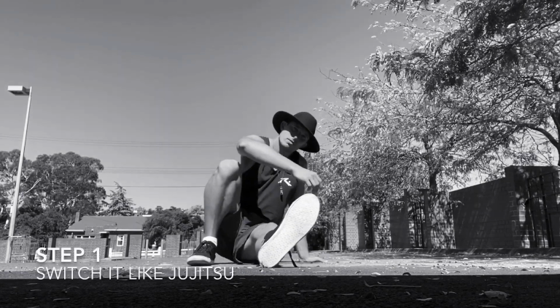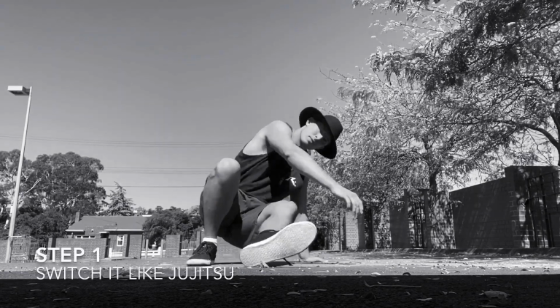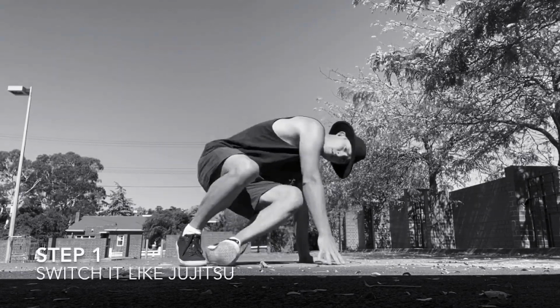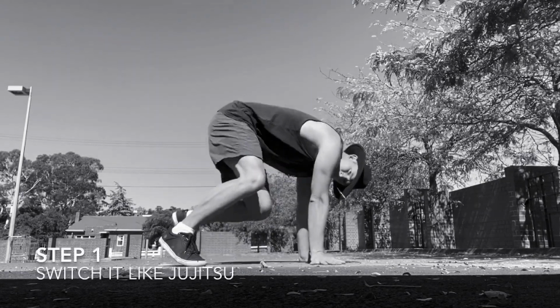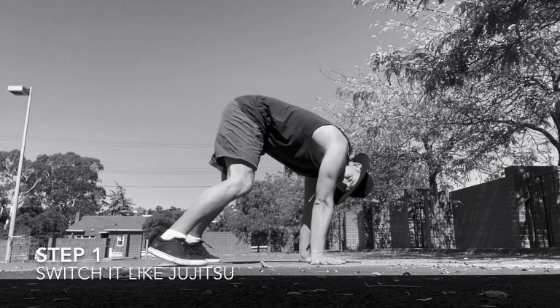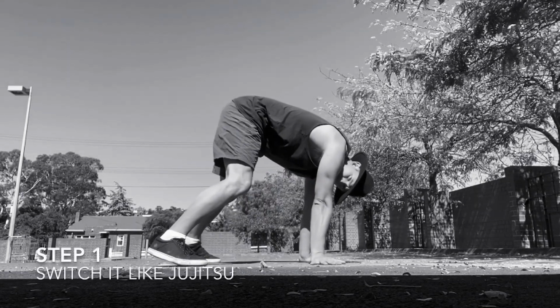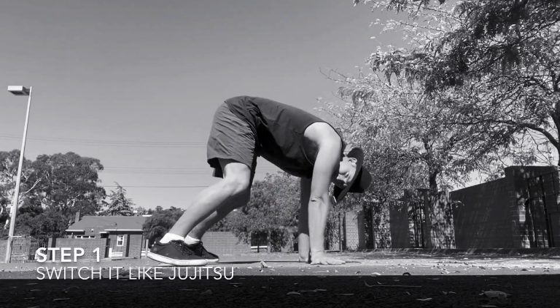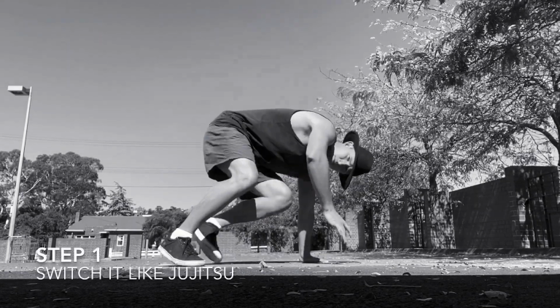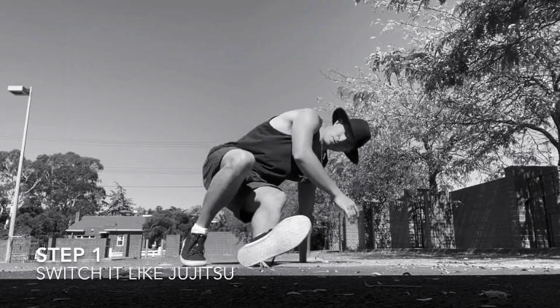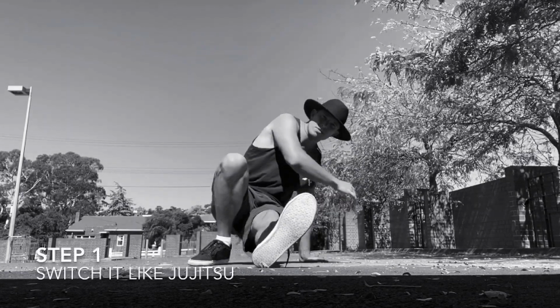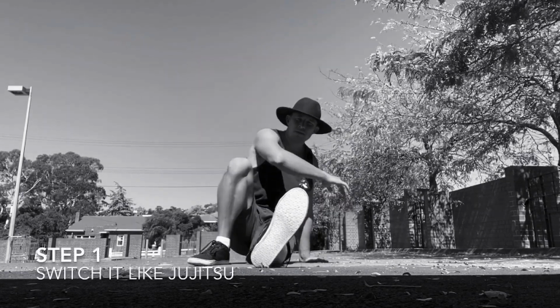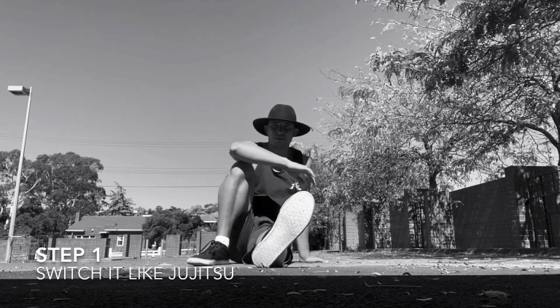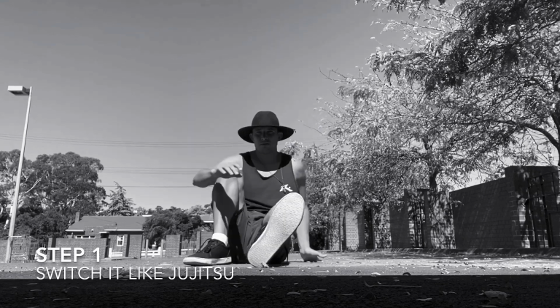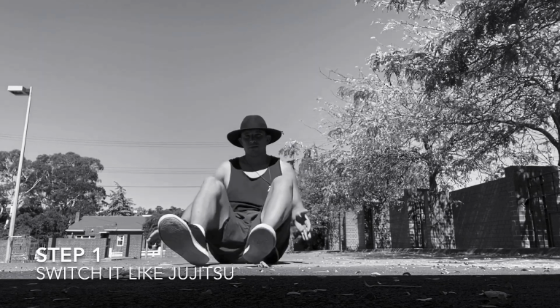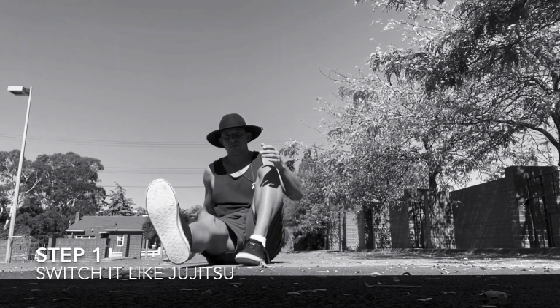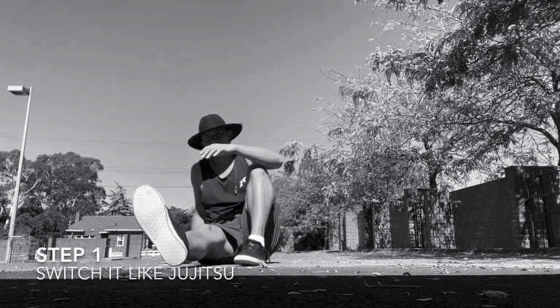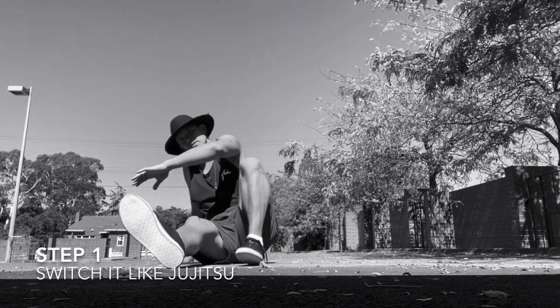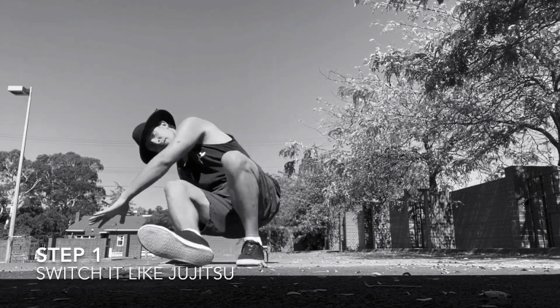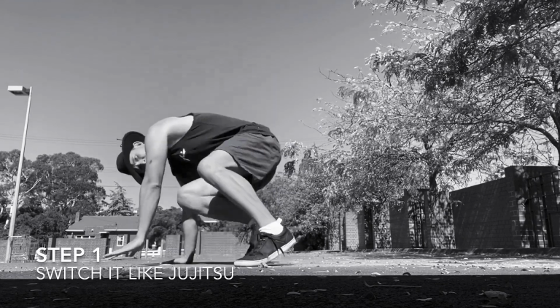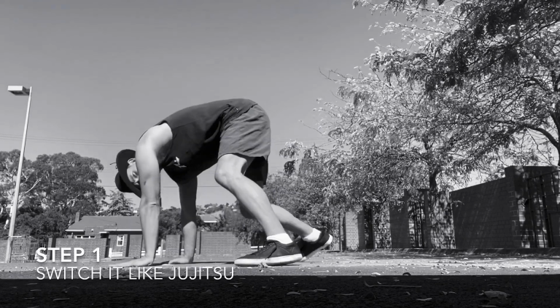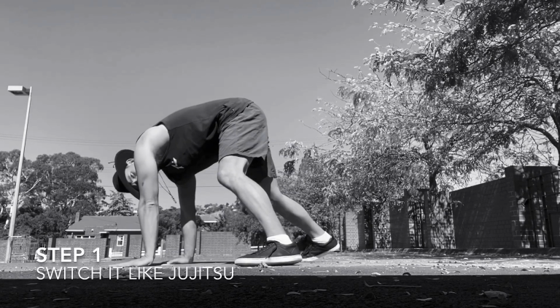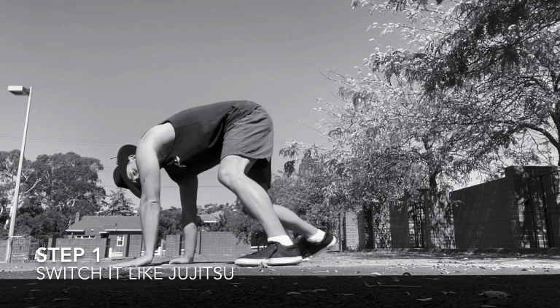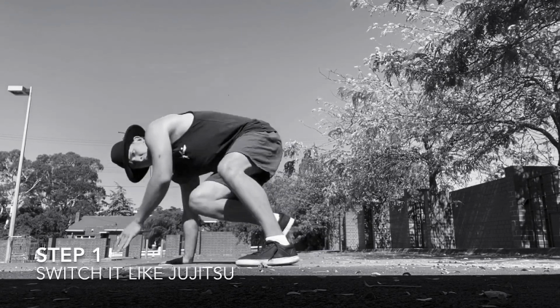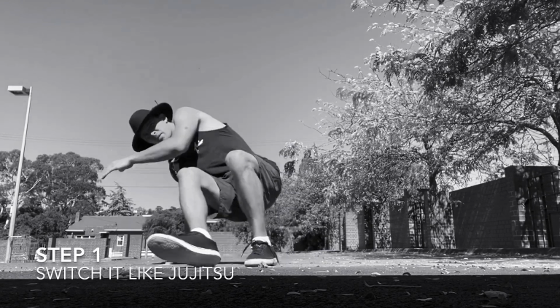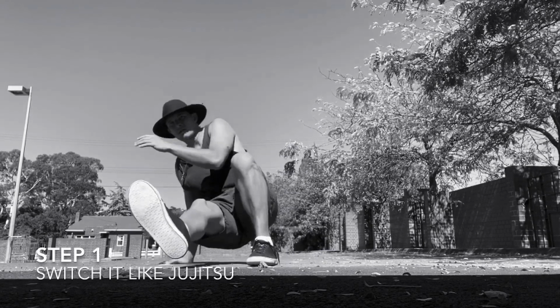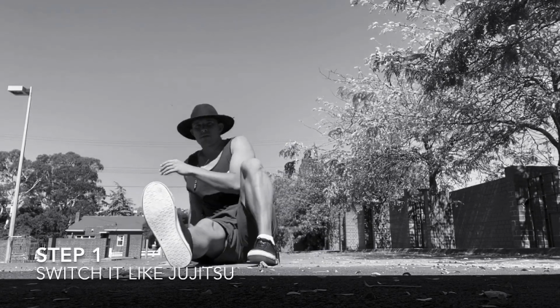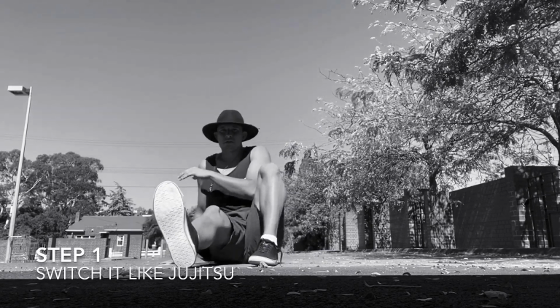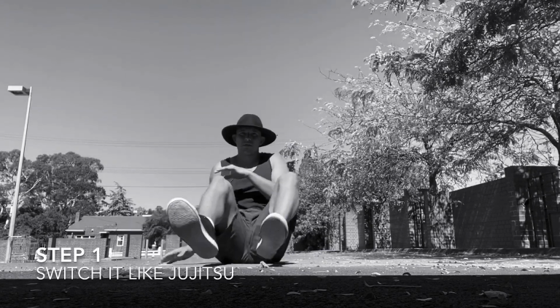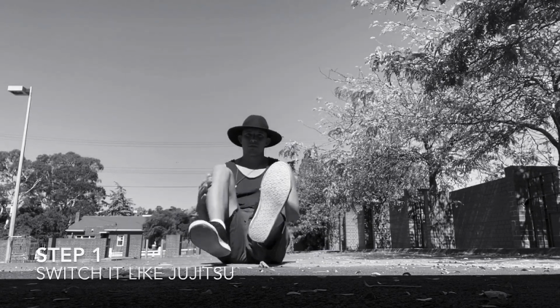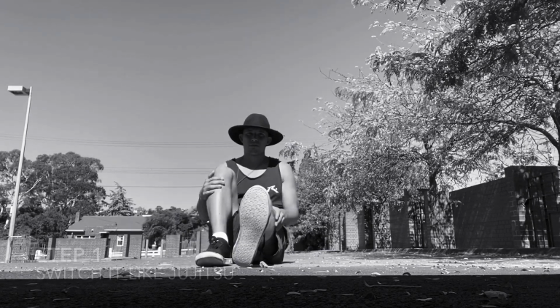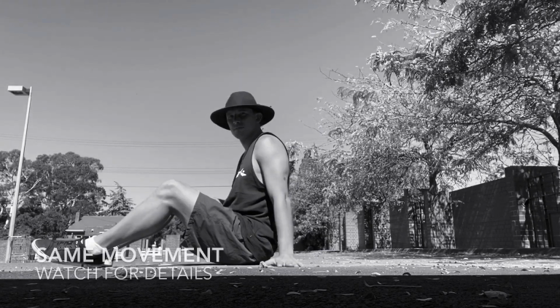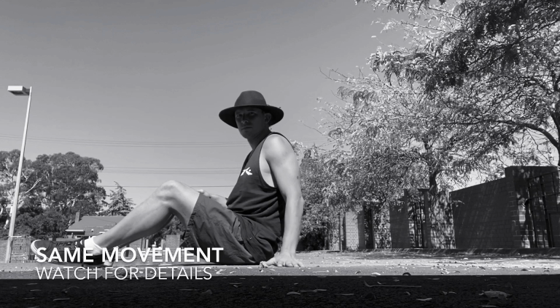Step 1: switch it like Jiu Jitsu. One leg straight, bring it through the gap, change legs.